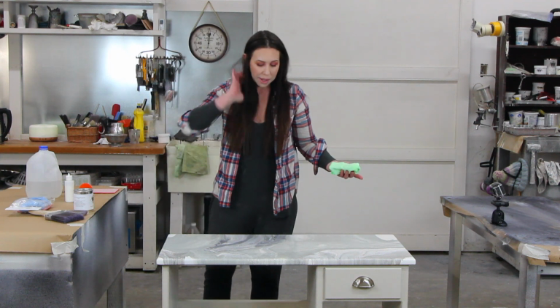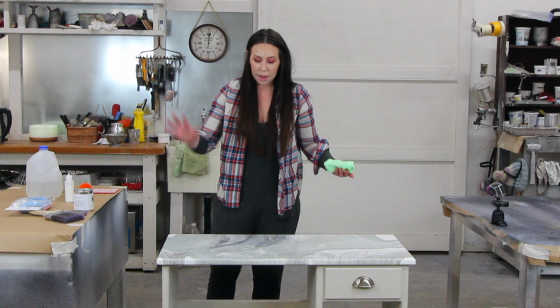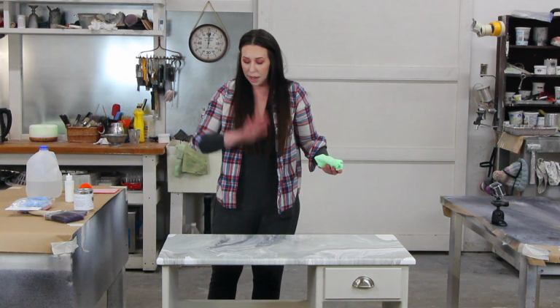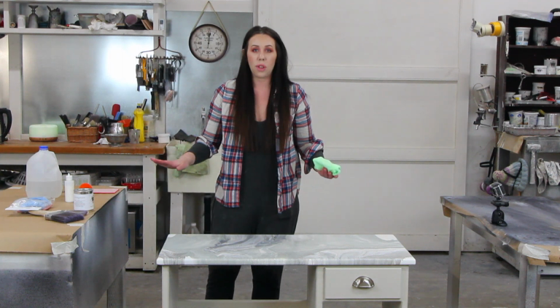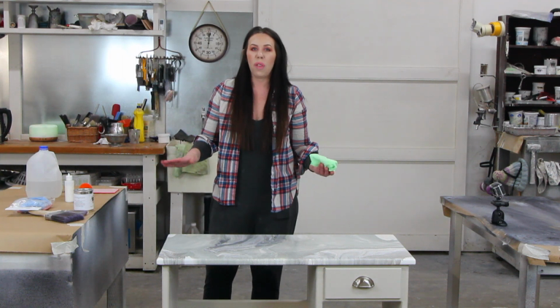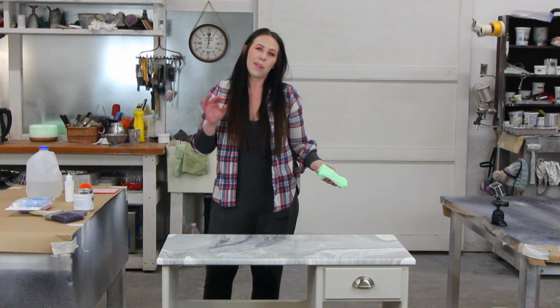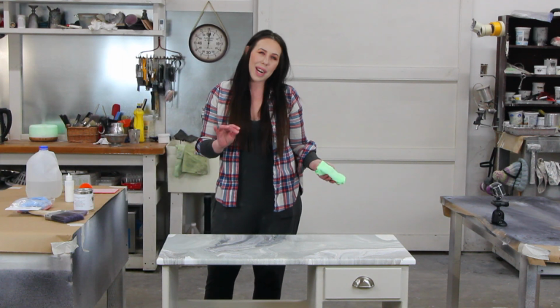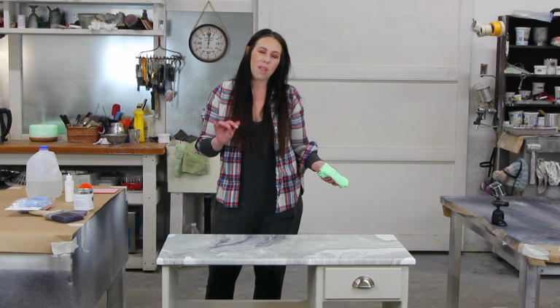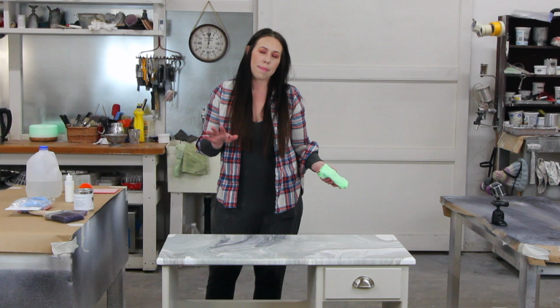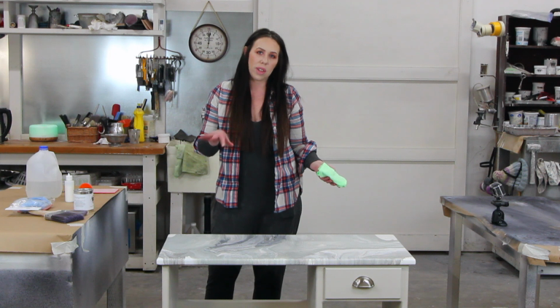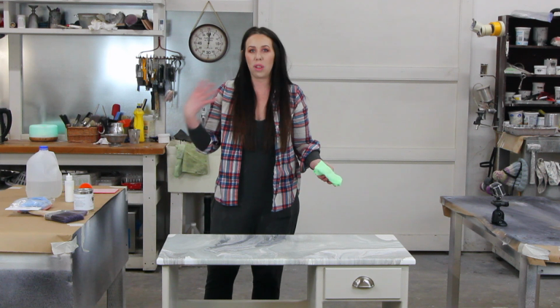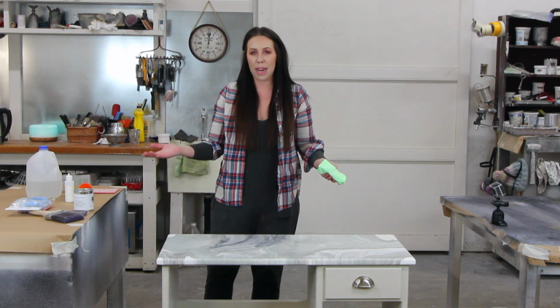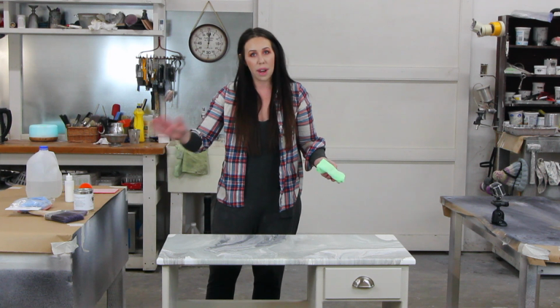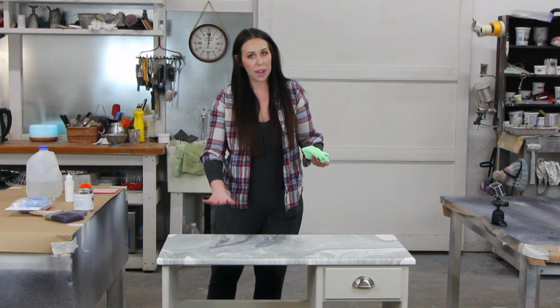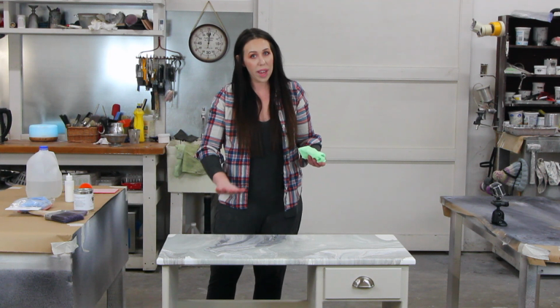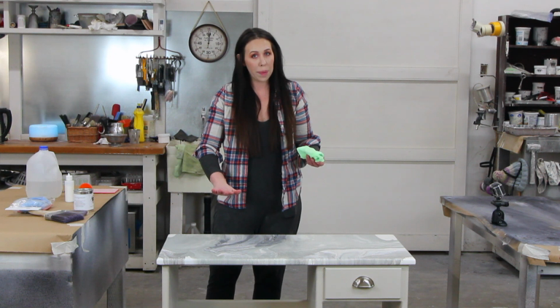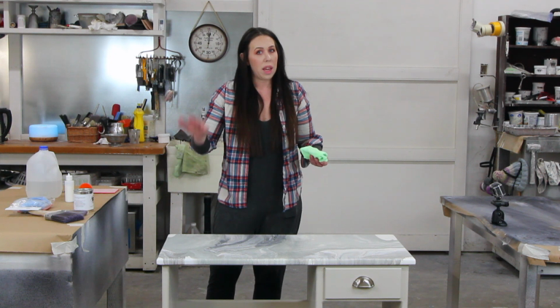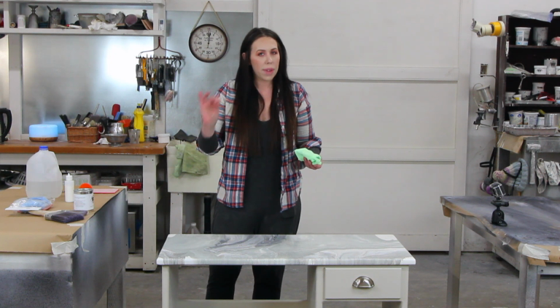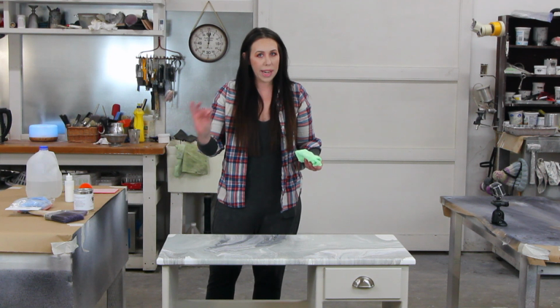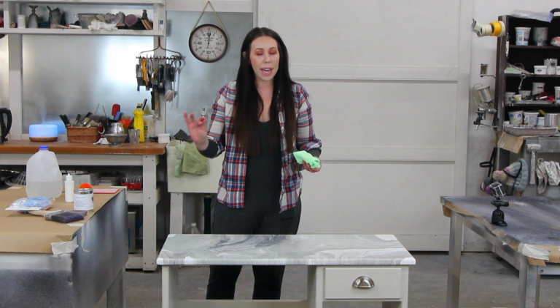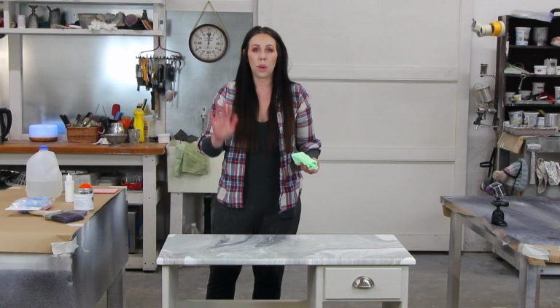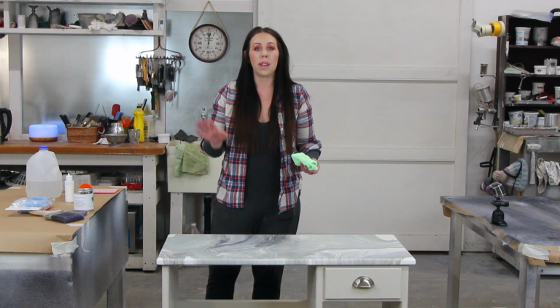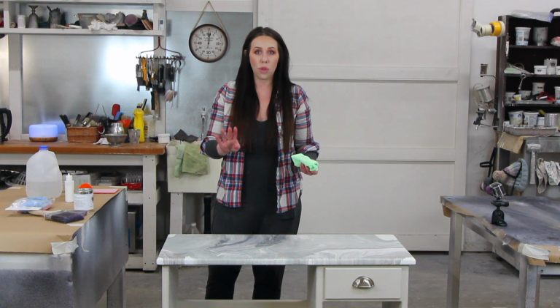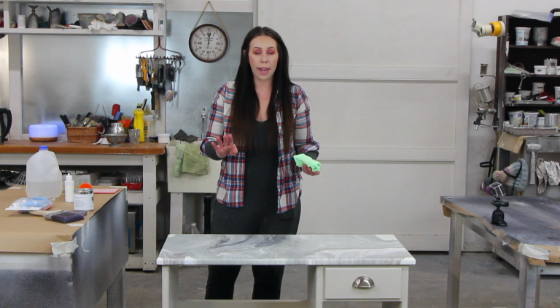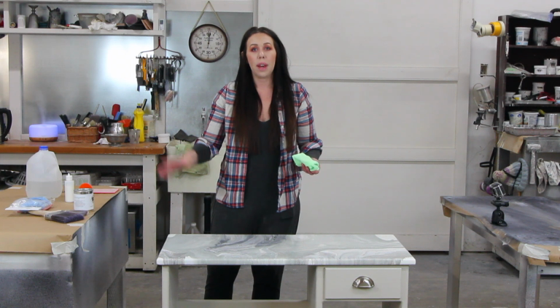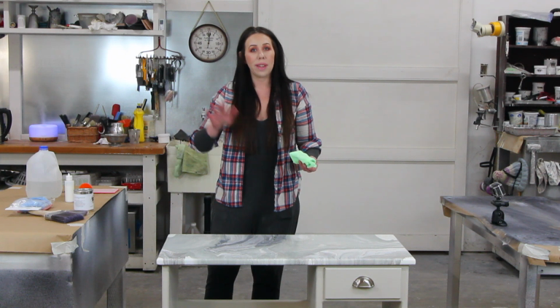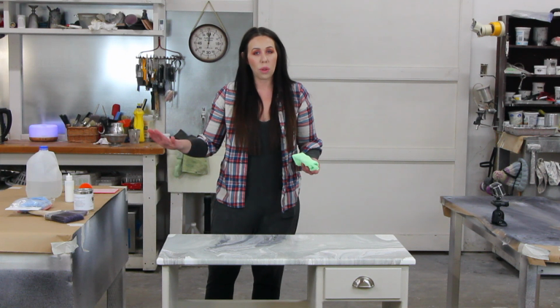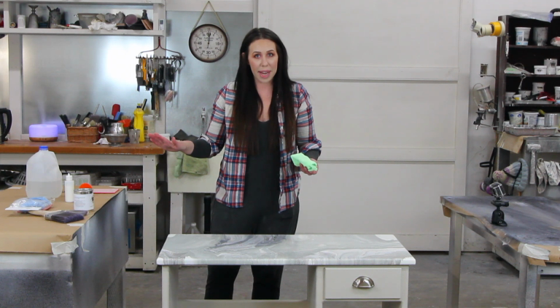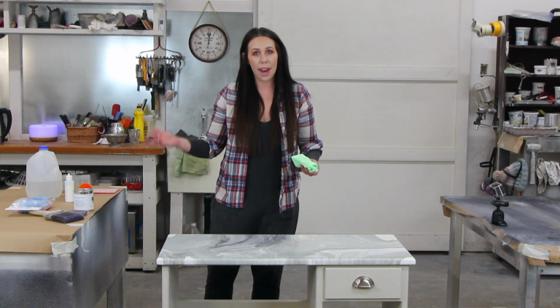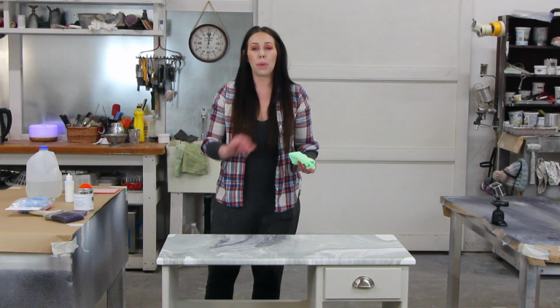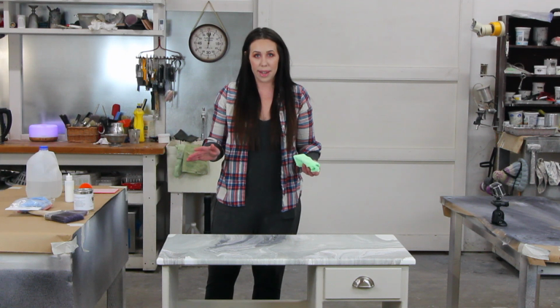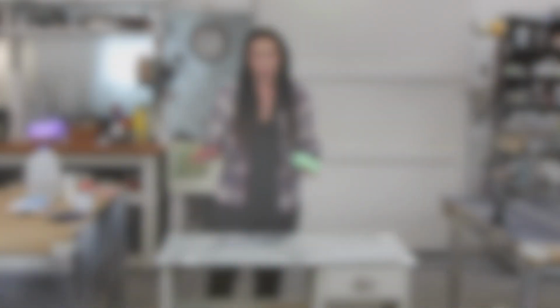I'll let this dry for about 25 to 30 minutes and give it a feel. If it feels tacky, I know it's still drying. Once it's no longer tacky, I can apply a second coat.